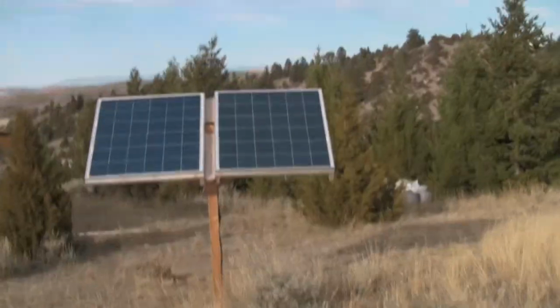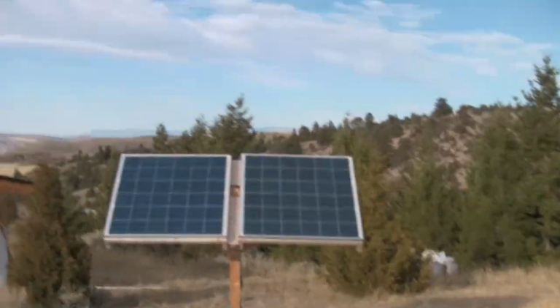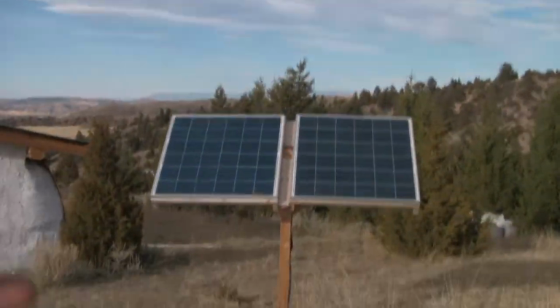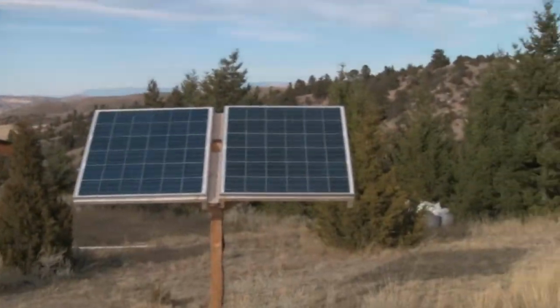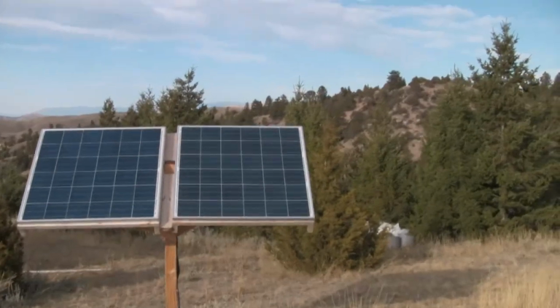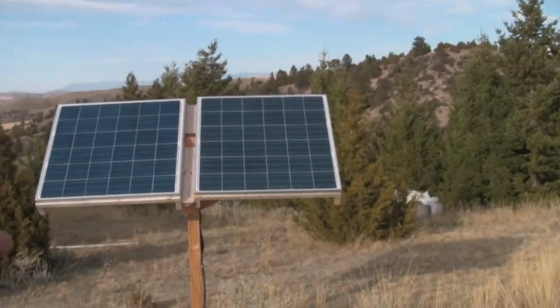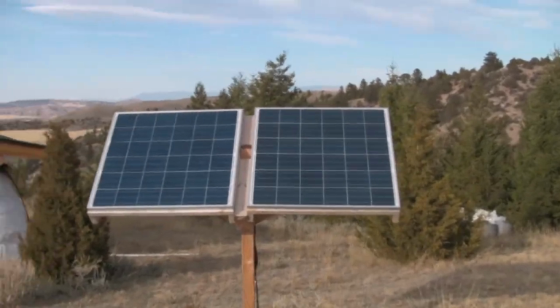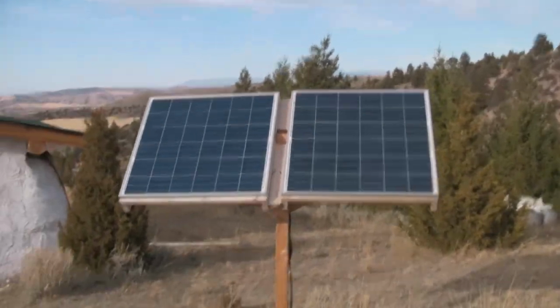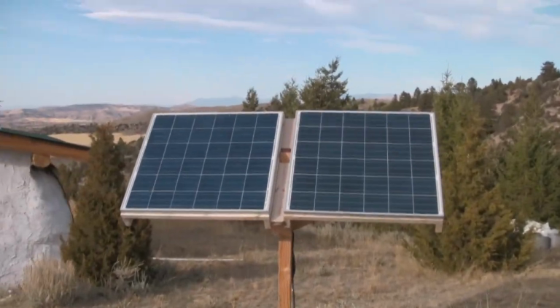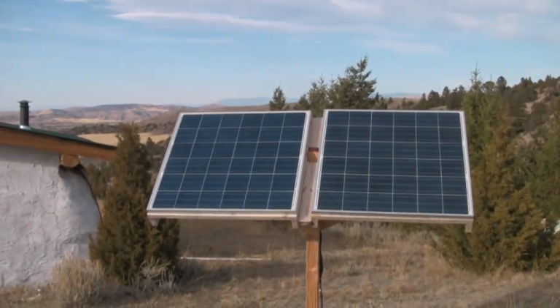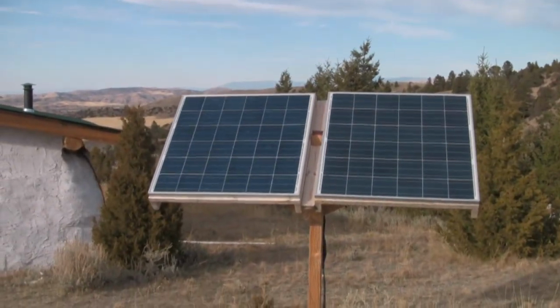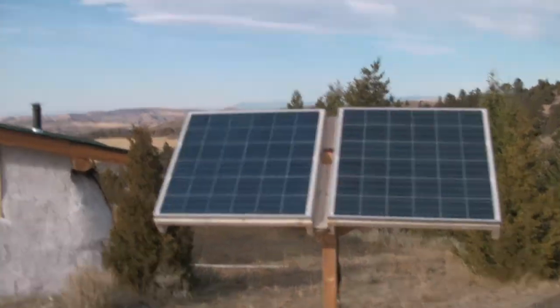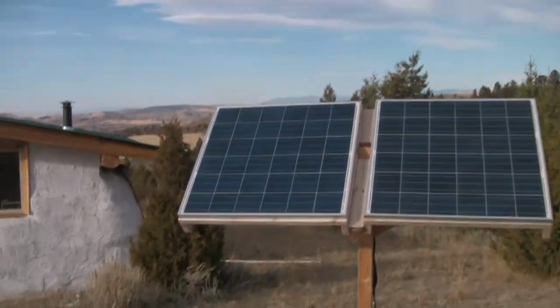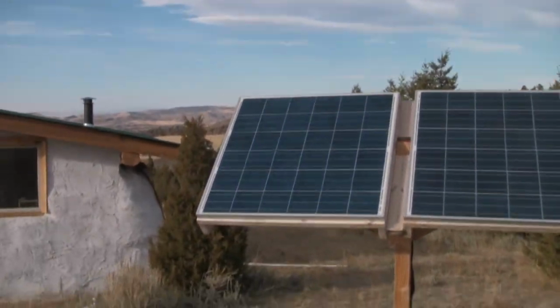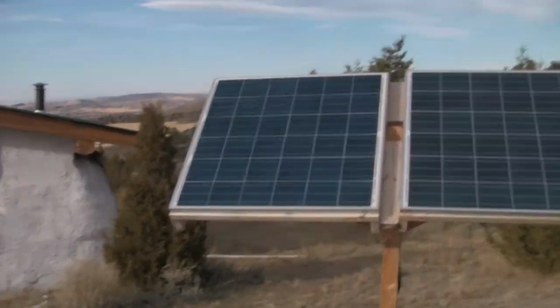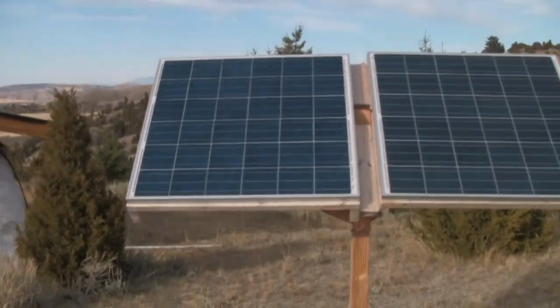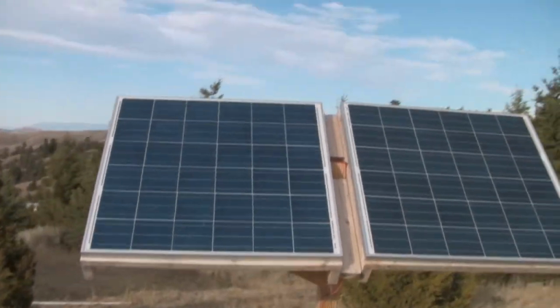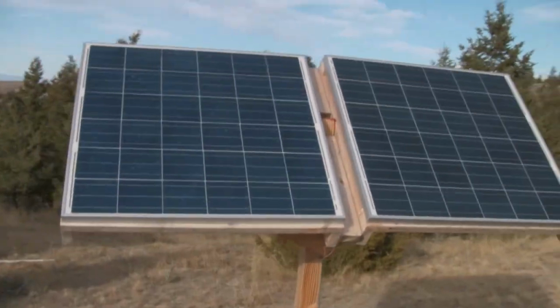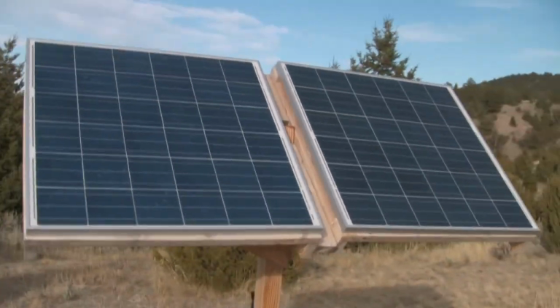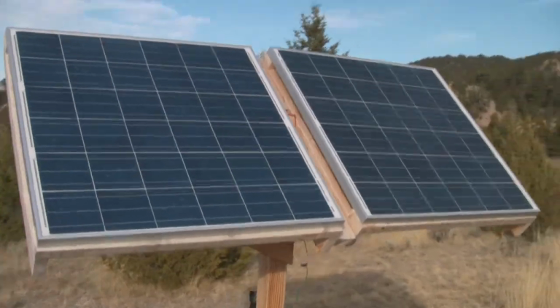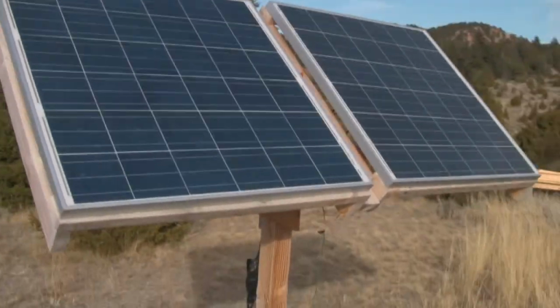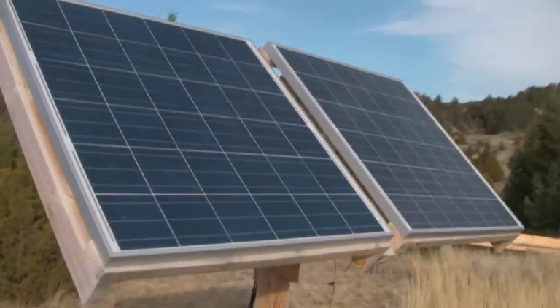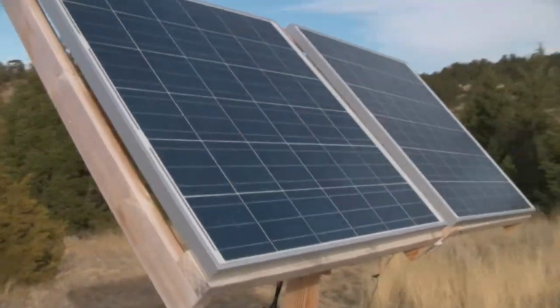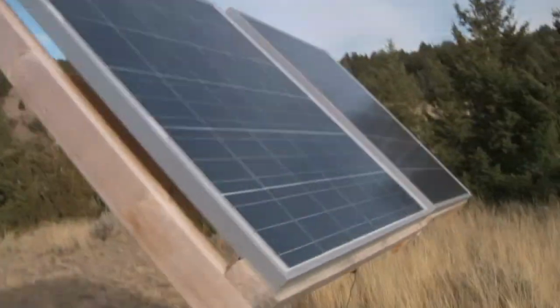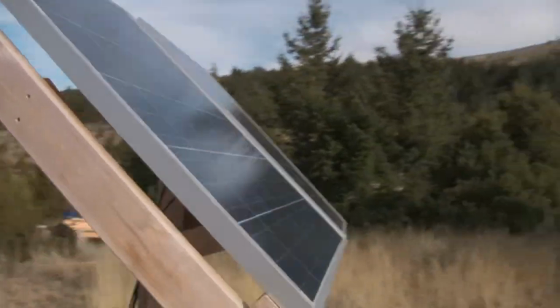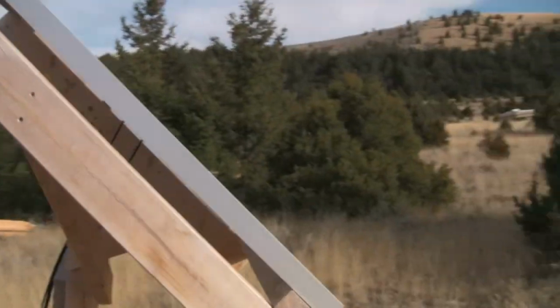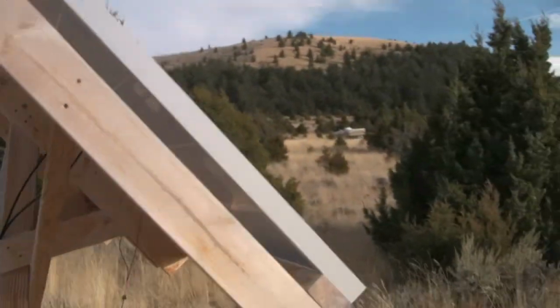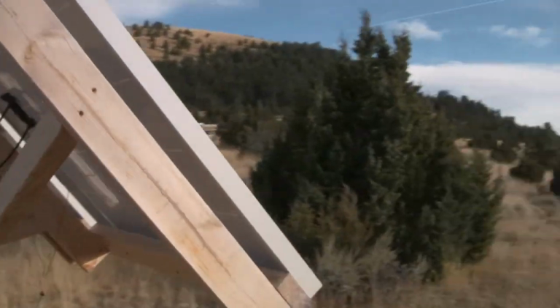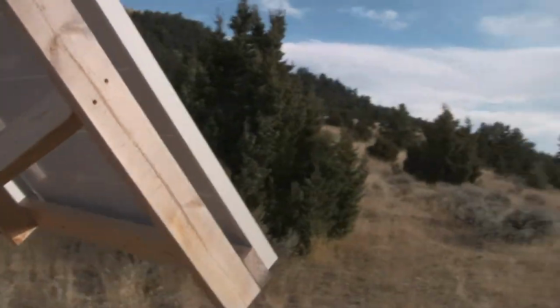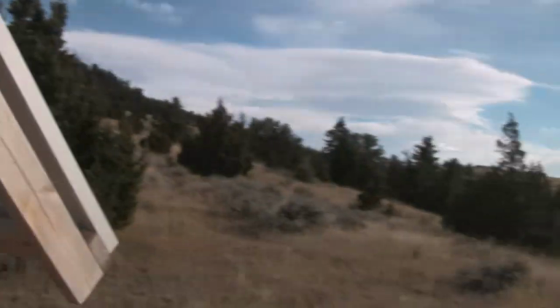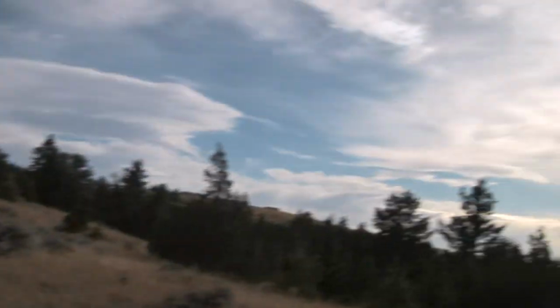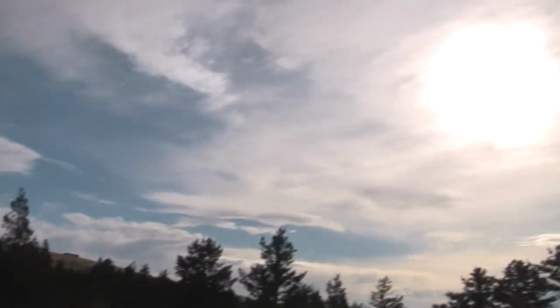I got two panels, 150 watts each. They take the sun nicely from the south, looking right at the sun.